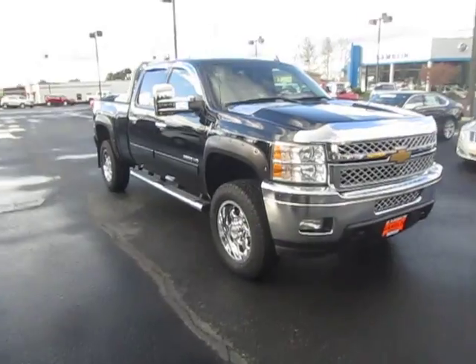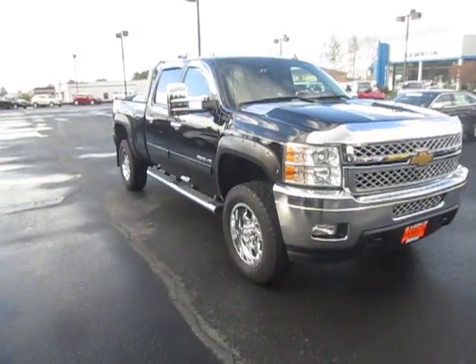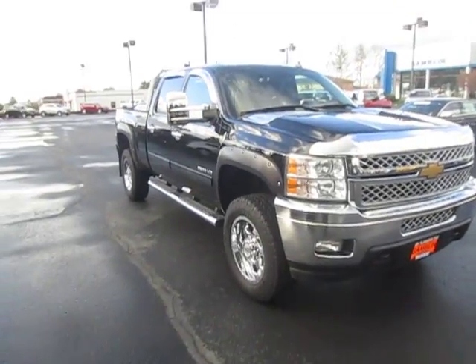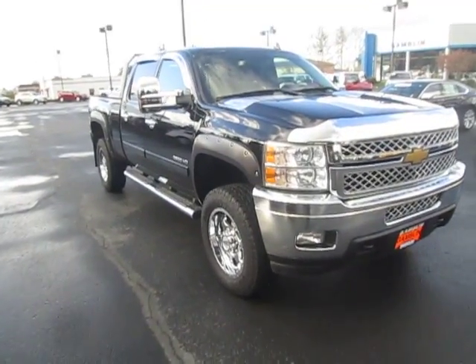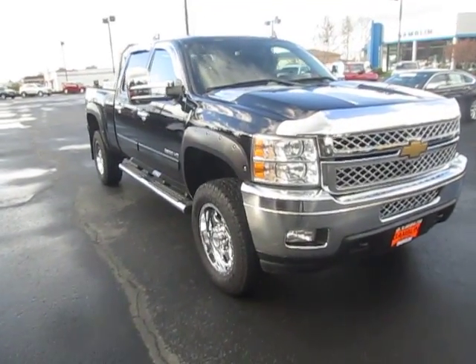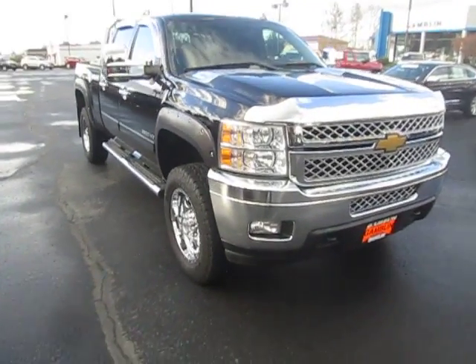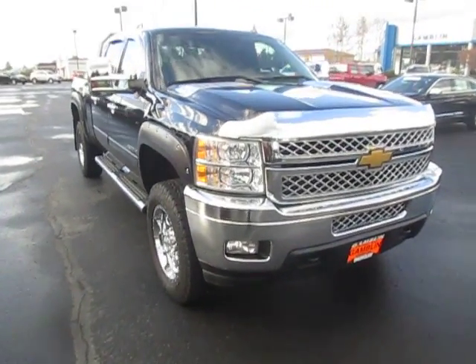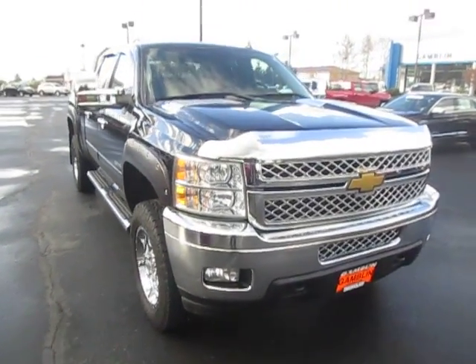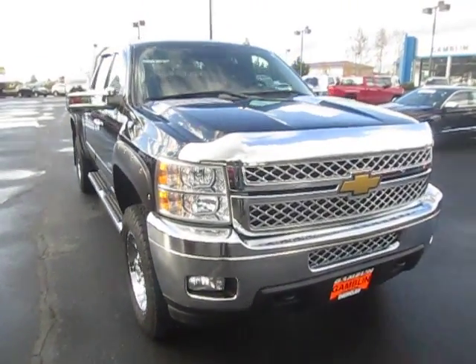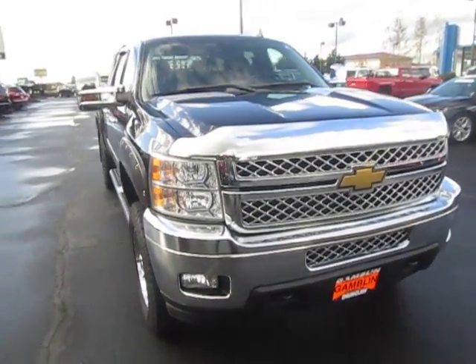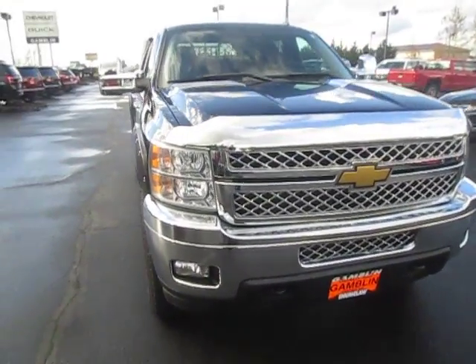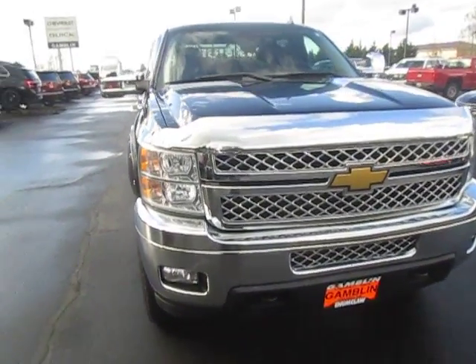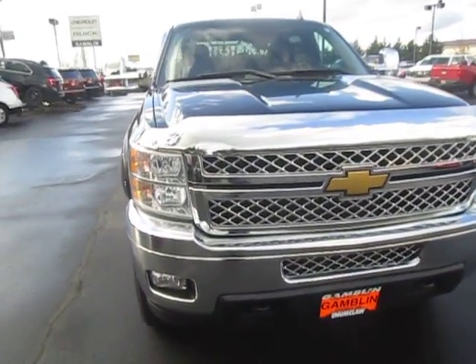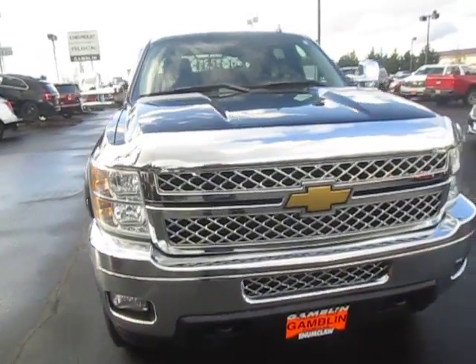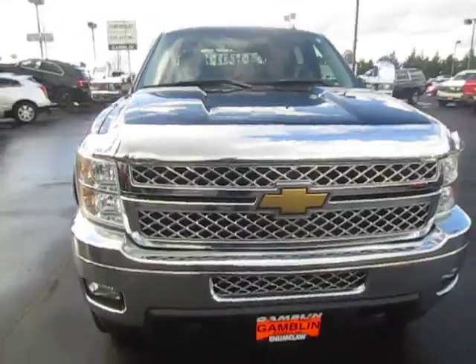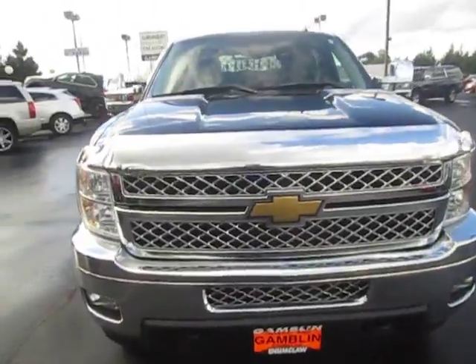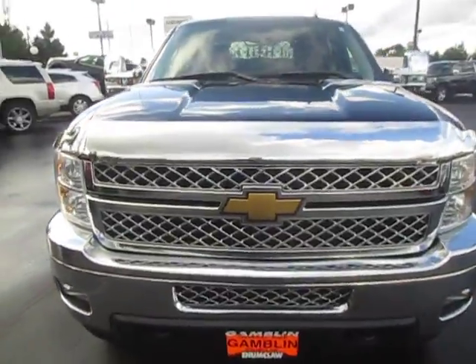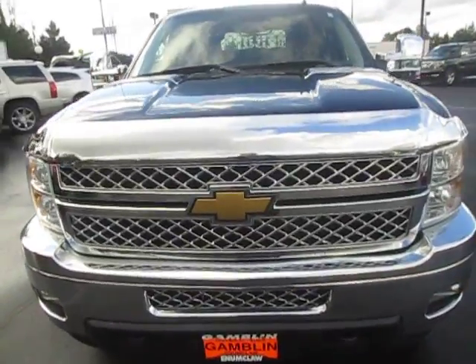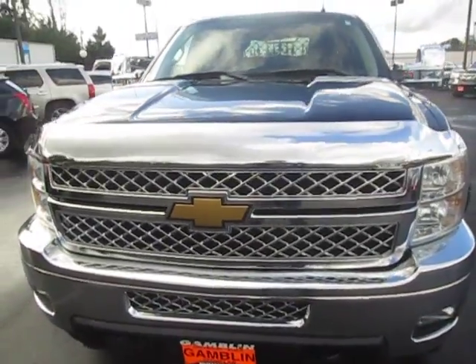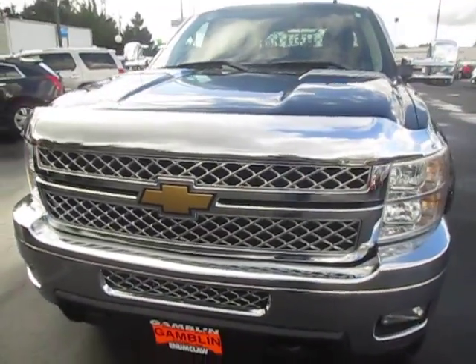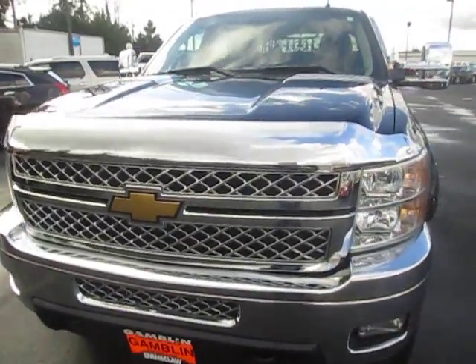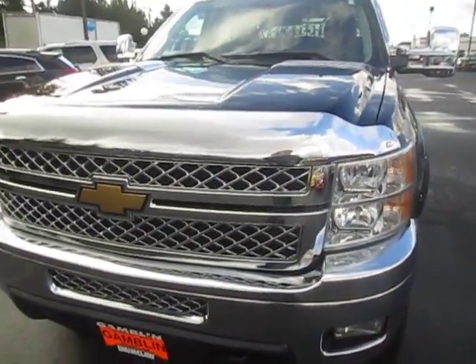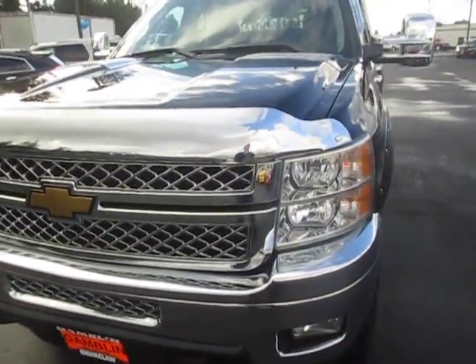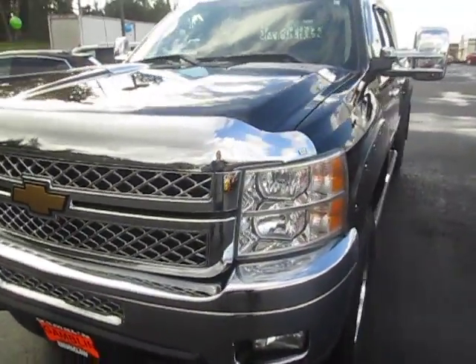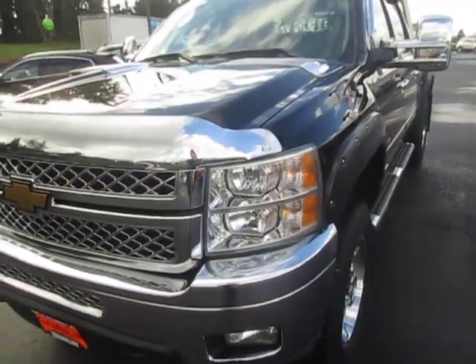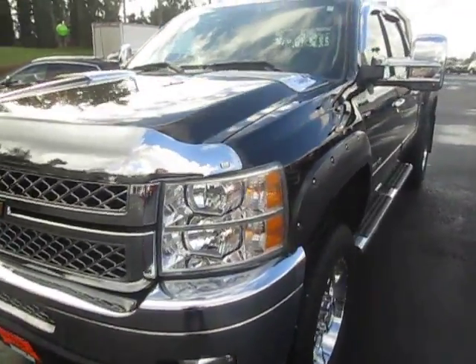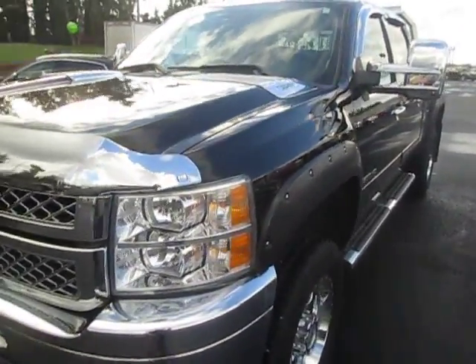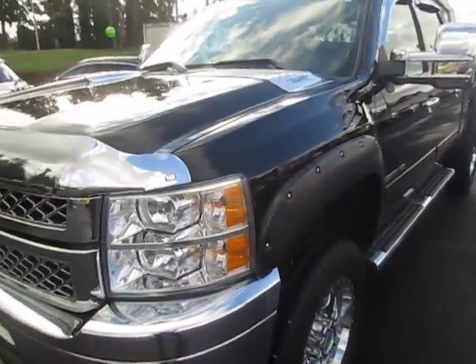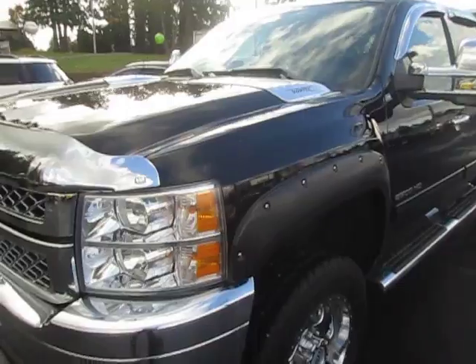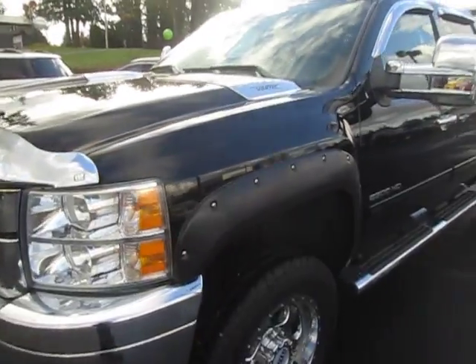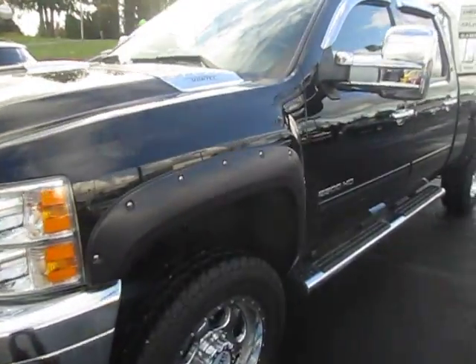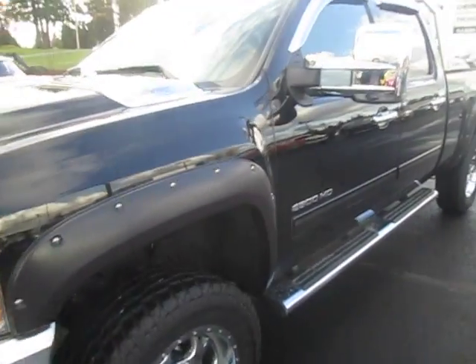Hey there folks, coming to you from Gameloud Motors, Neonclaw, Washington. Today we're checking out our Chevy 2500 Special Edition series here.